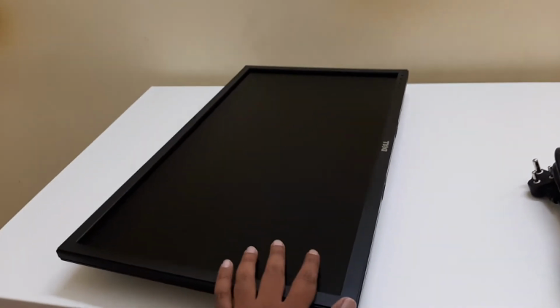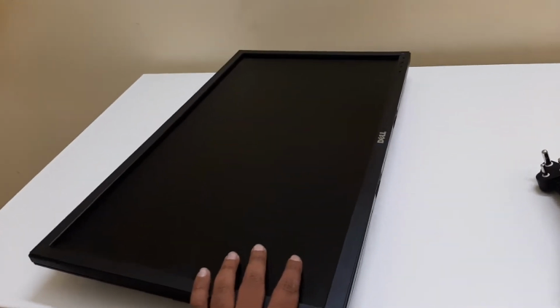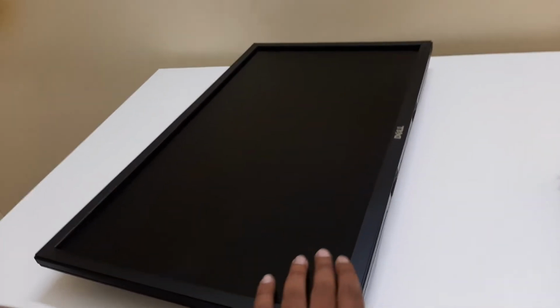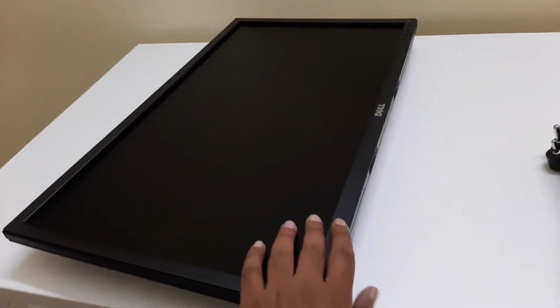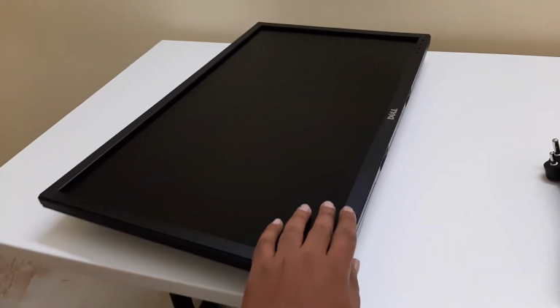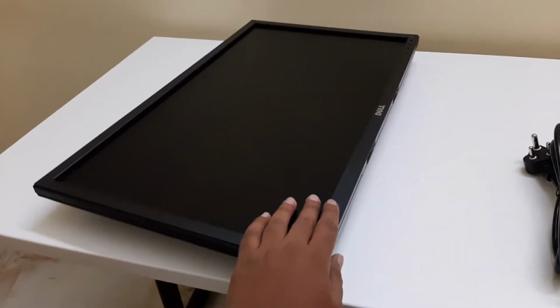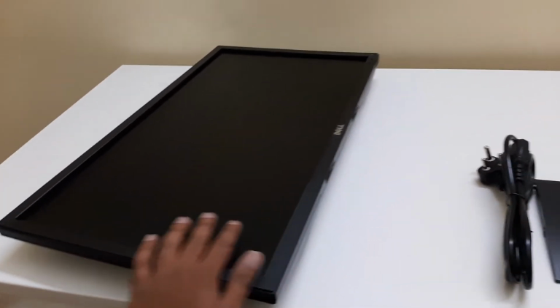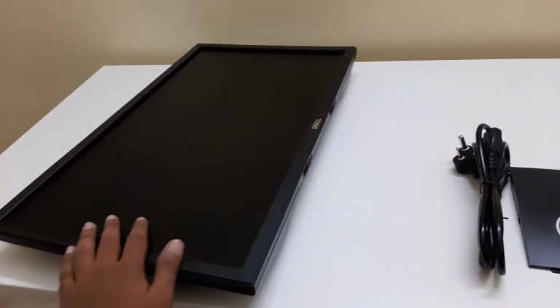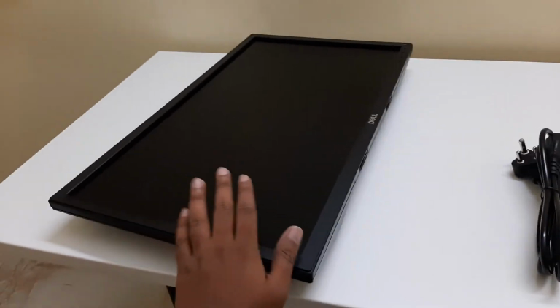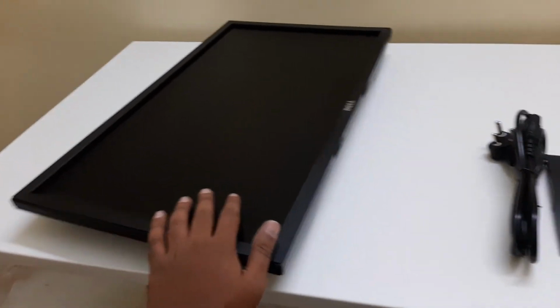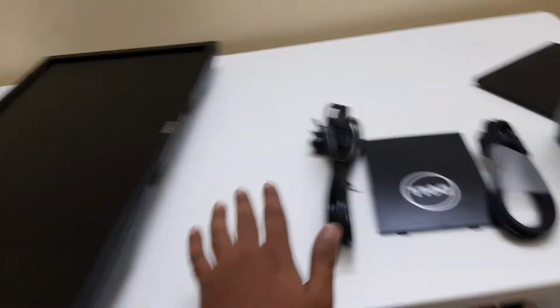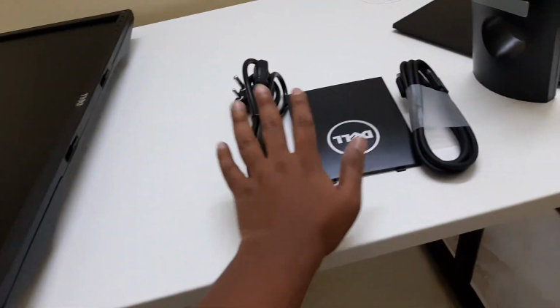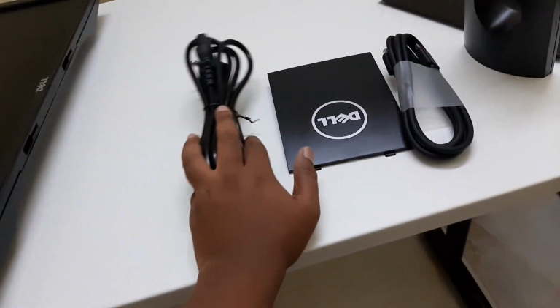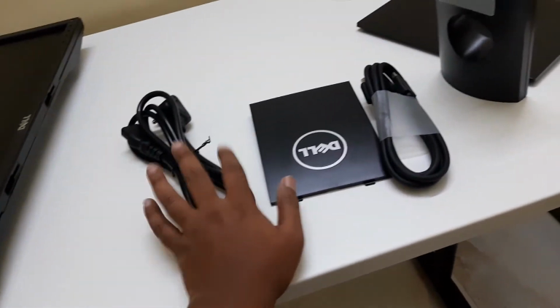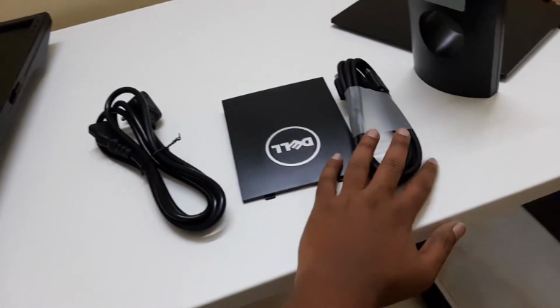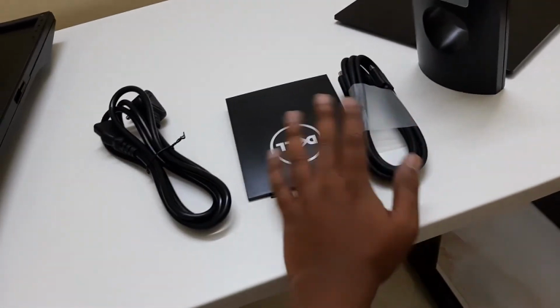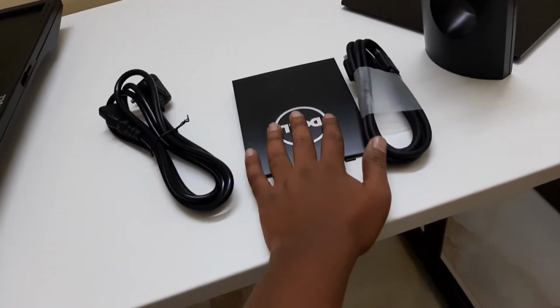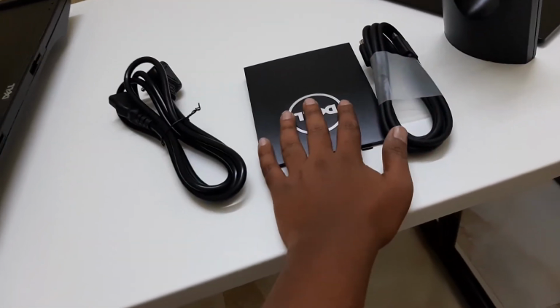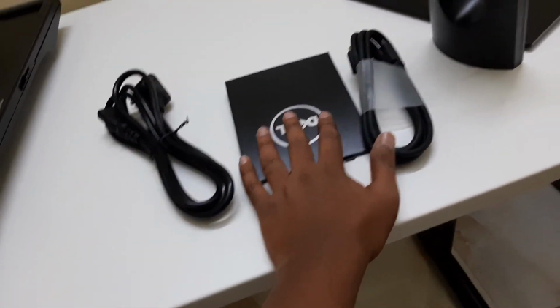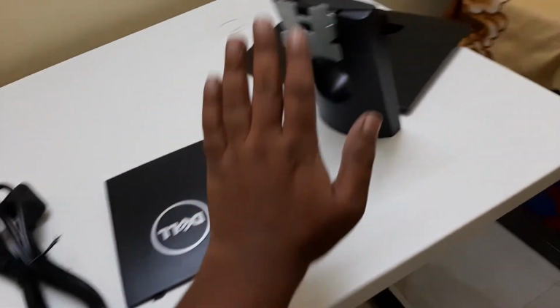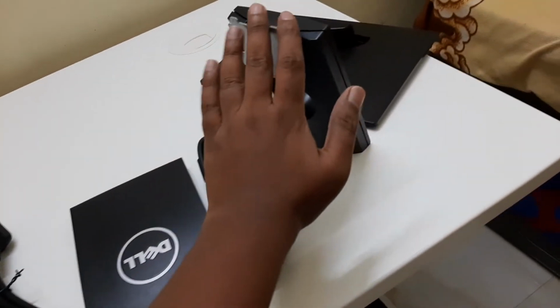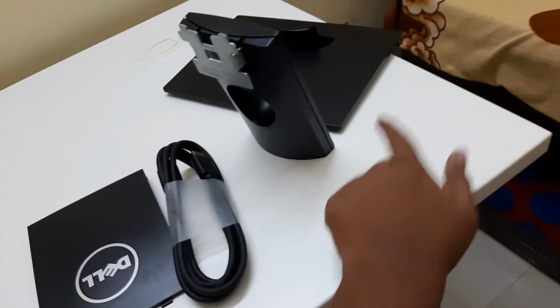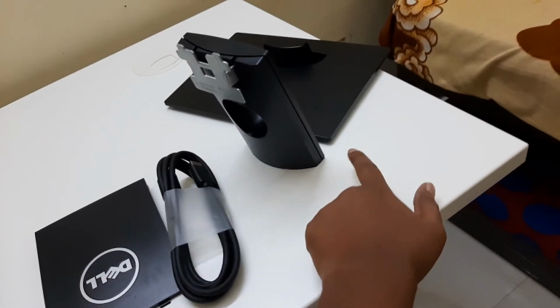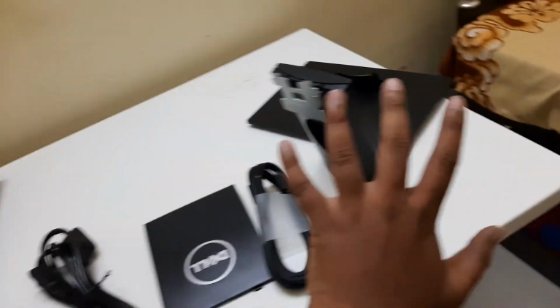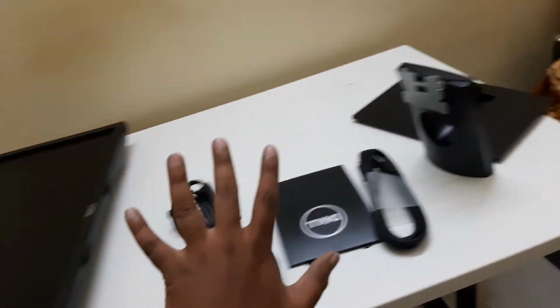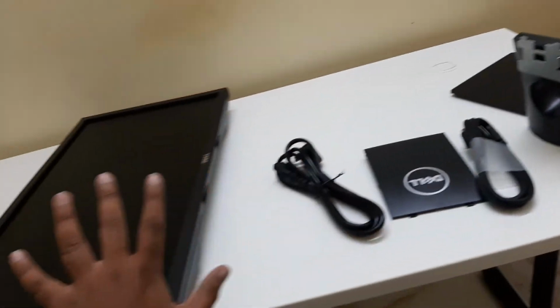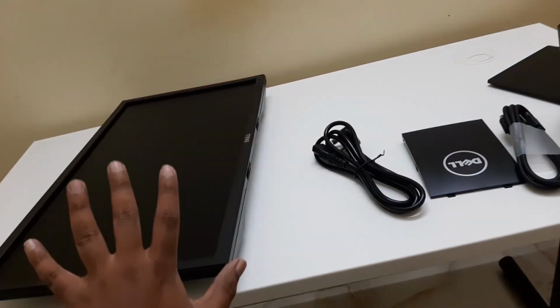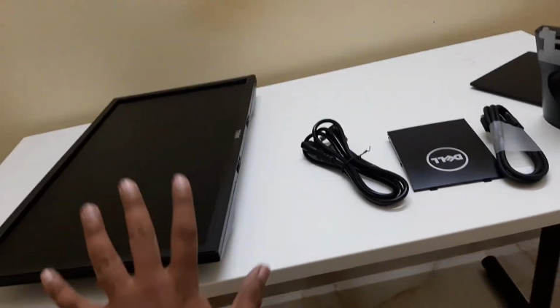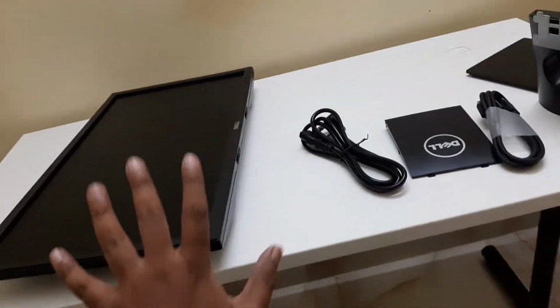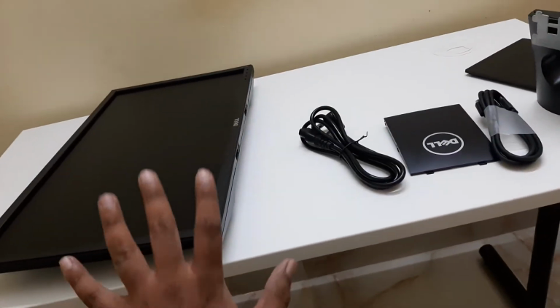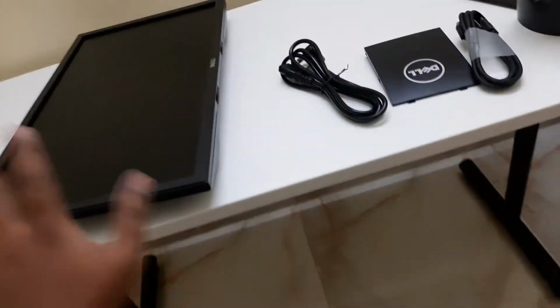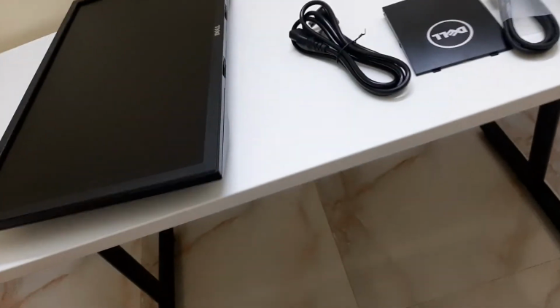As you can see, I have opened the monitor. Here you can see all the equipment: the cables, the back cover, the stand, and the base as well. Let's assemble this together.